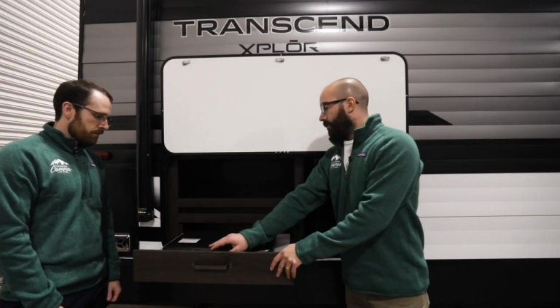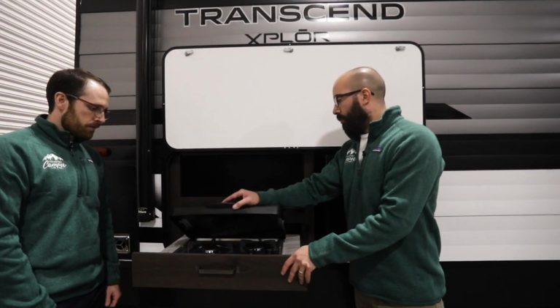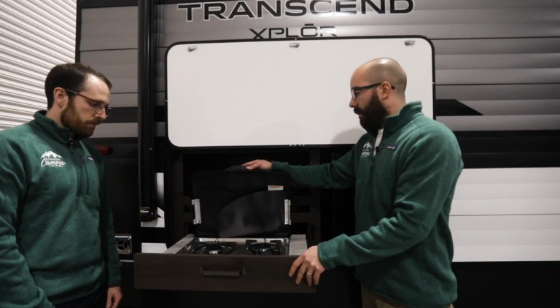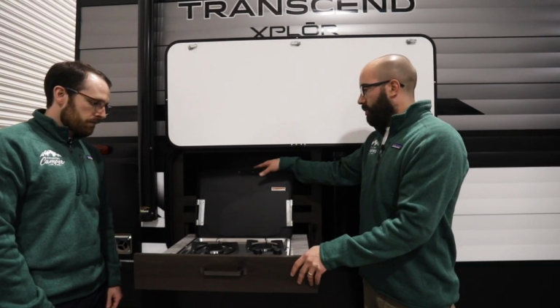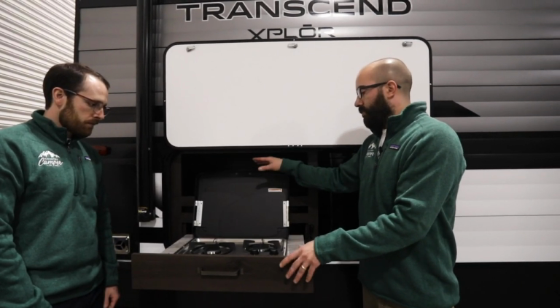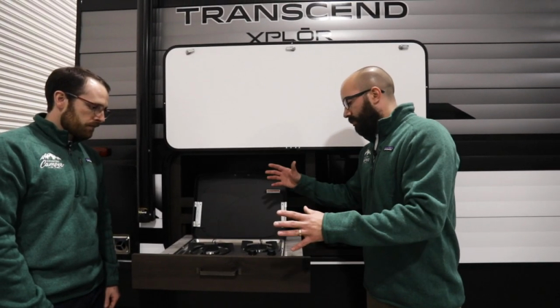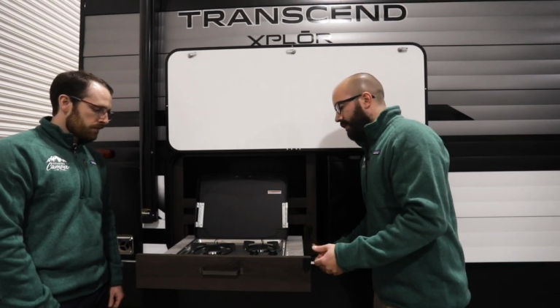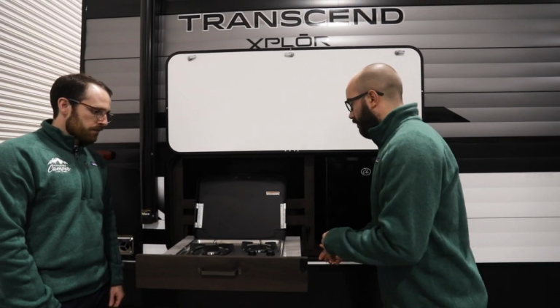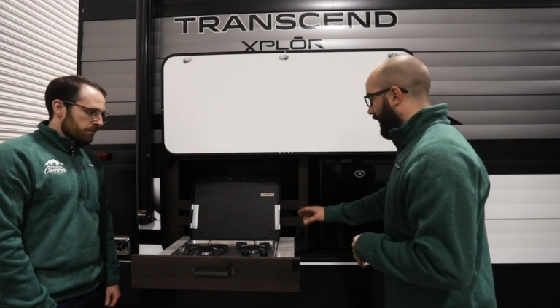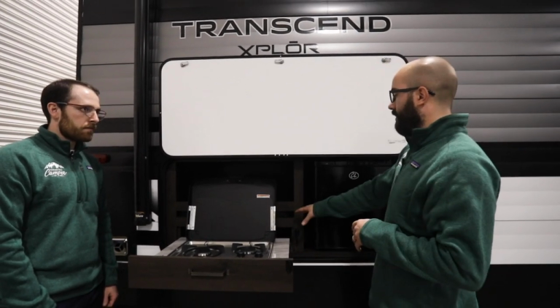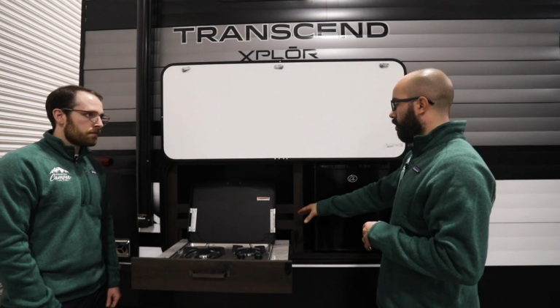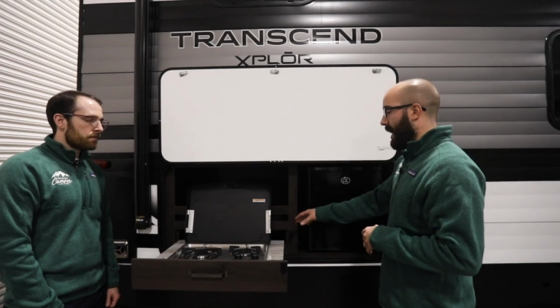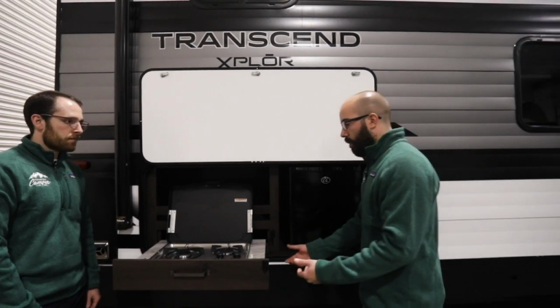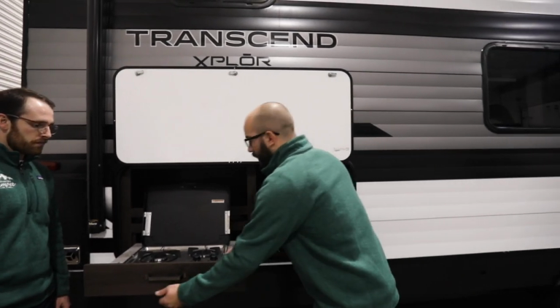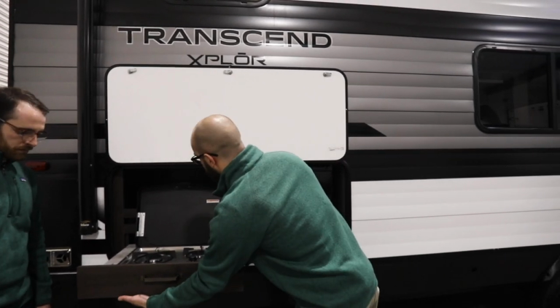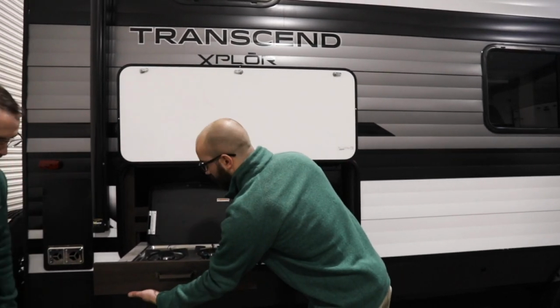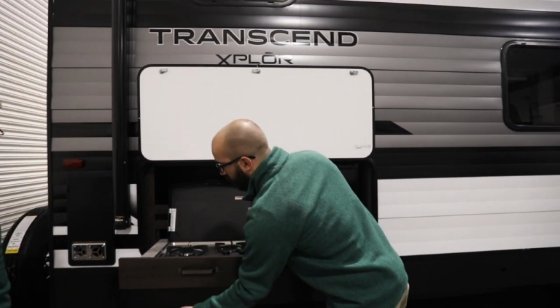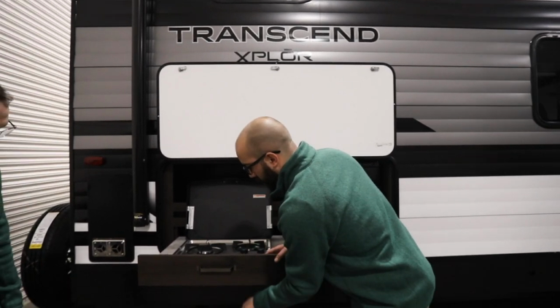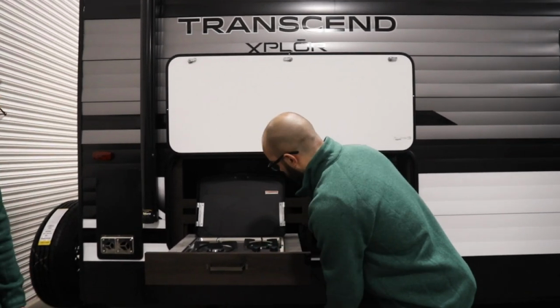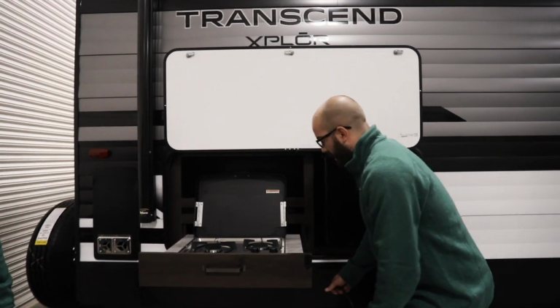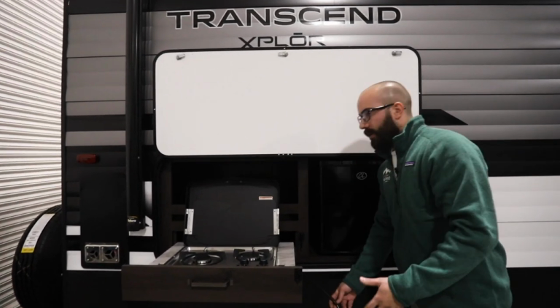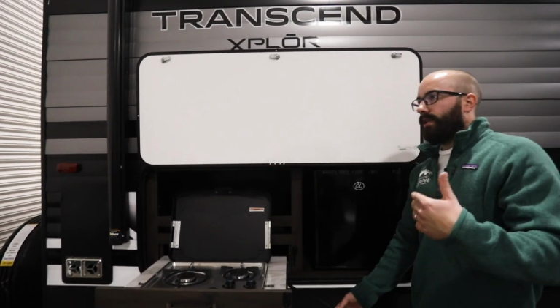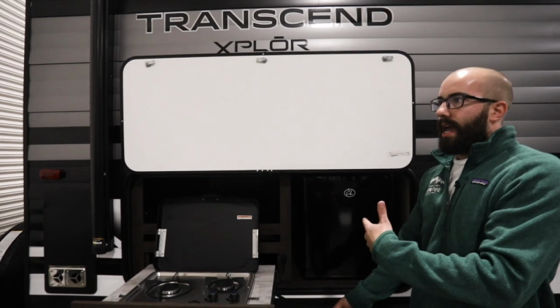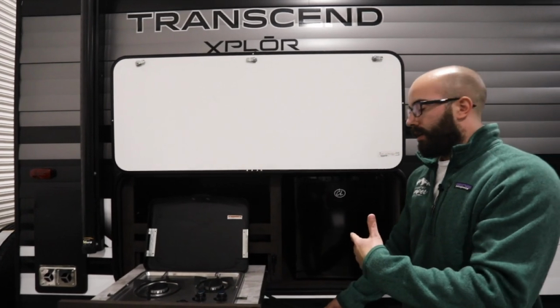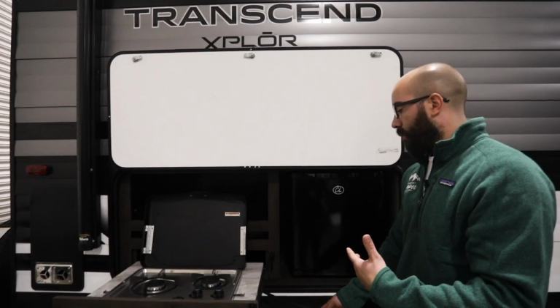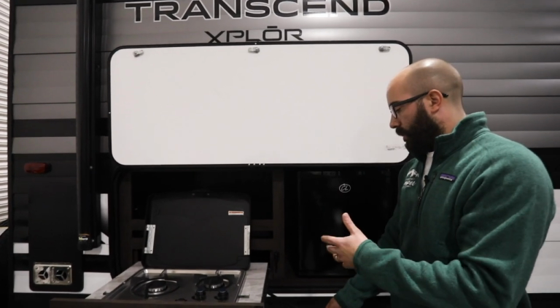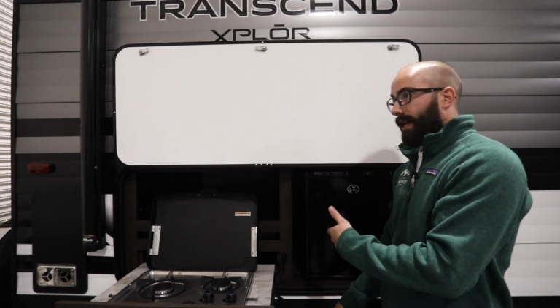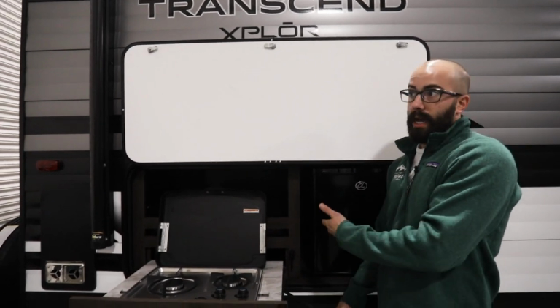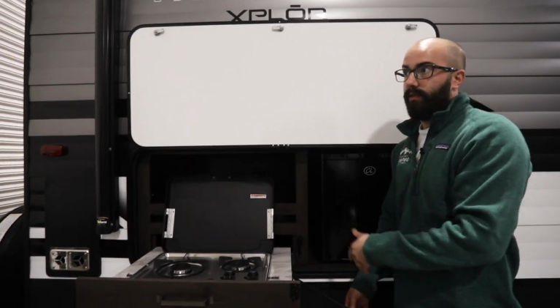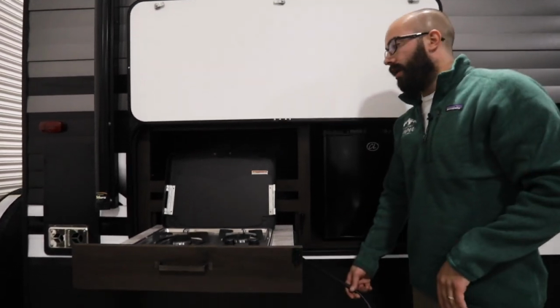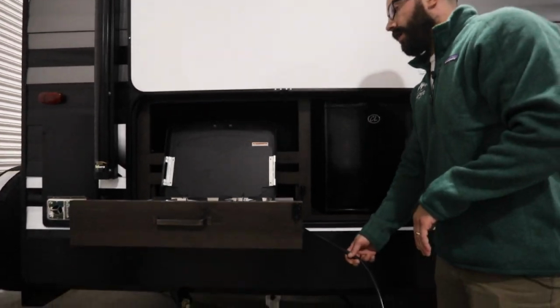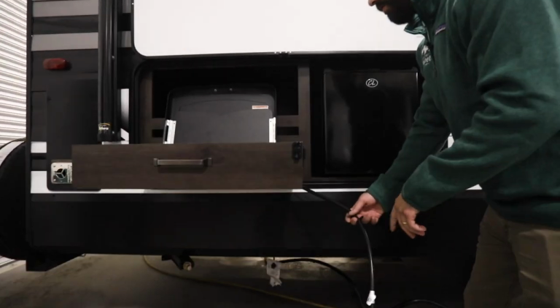You'll end up opening most of them up just like this, and then whether the gas line is stored in the back or underneath like this one is, you're going to have just enough hose to get to that Quick Connect that's attached to the frame up underneath.